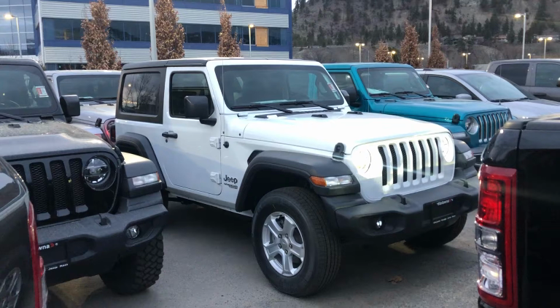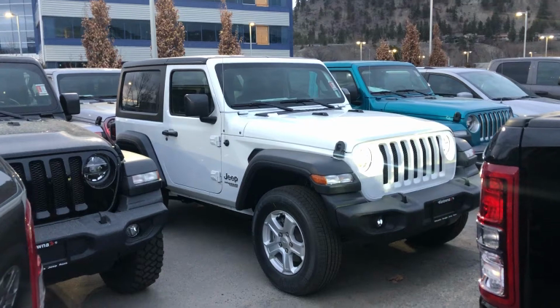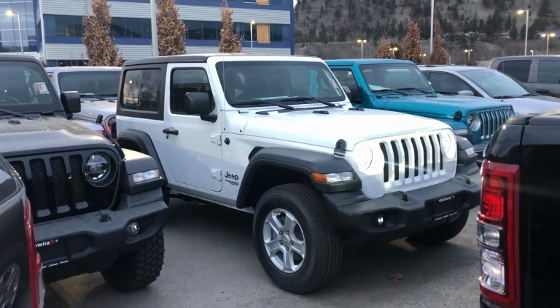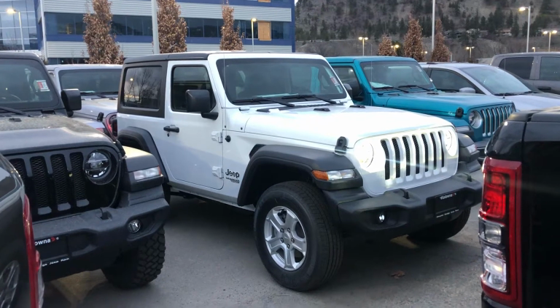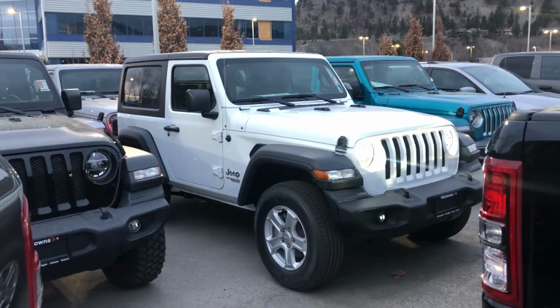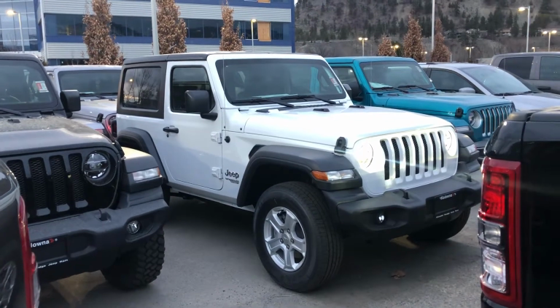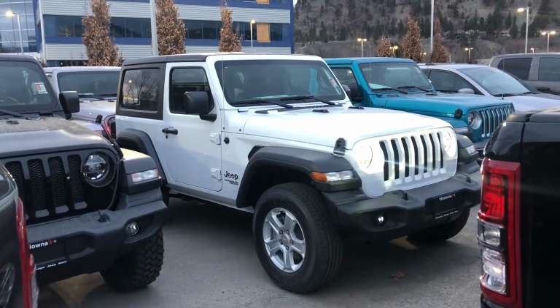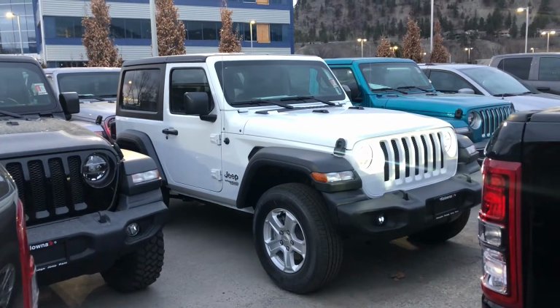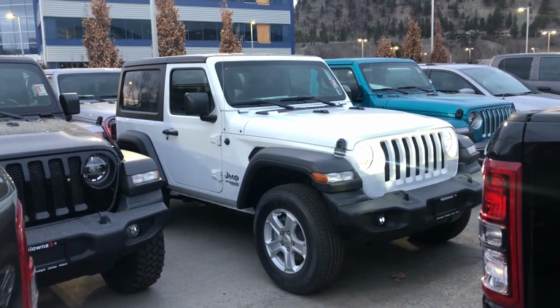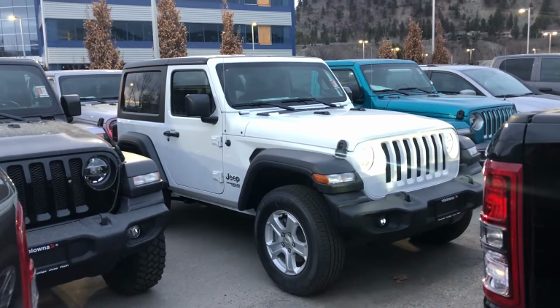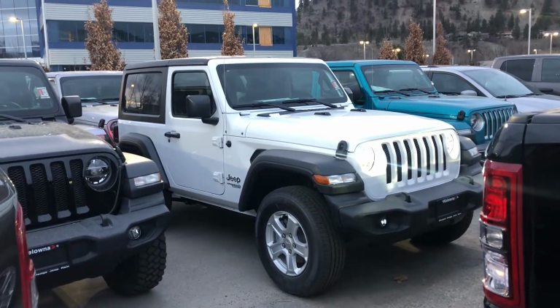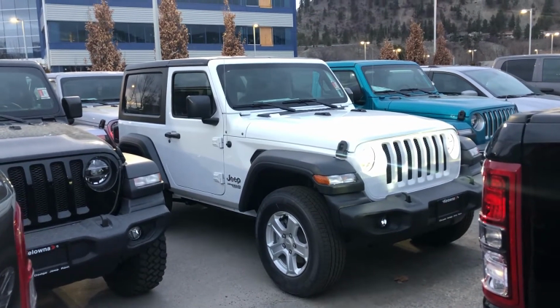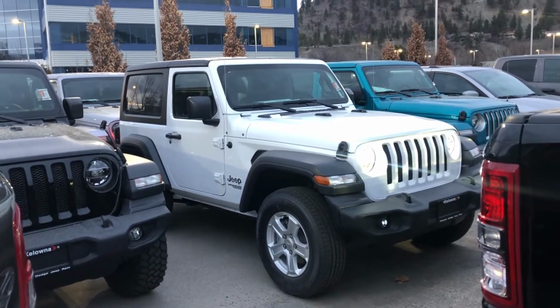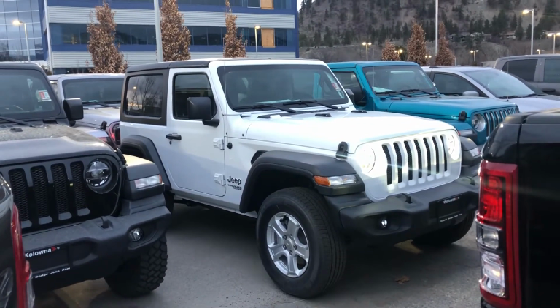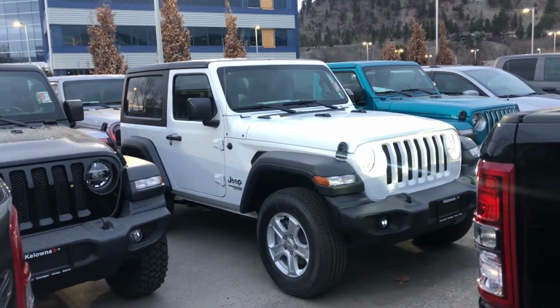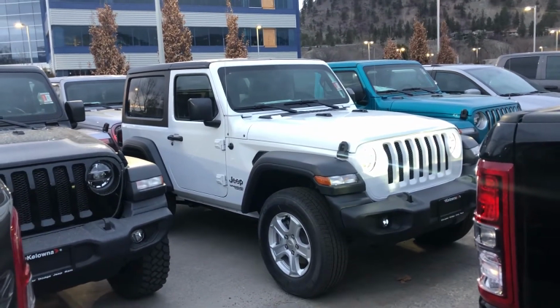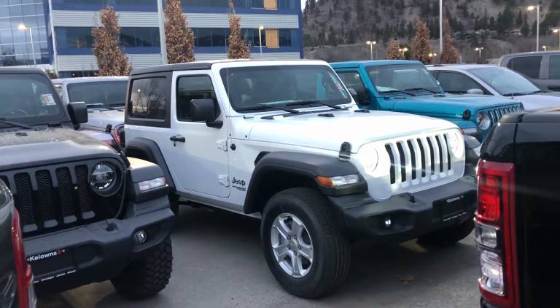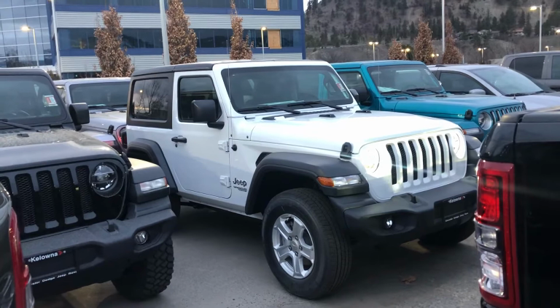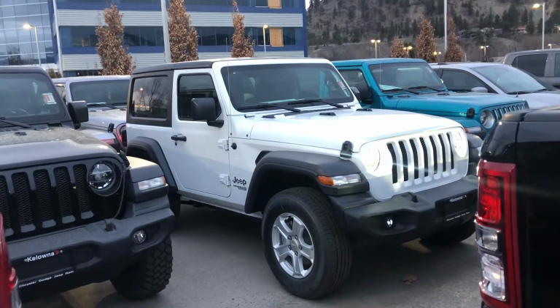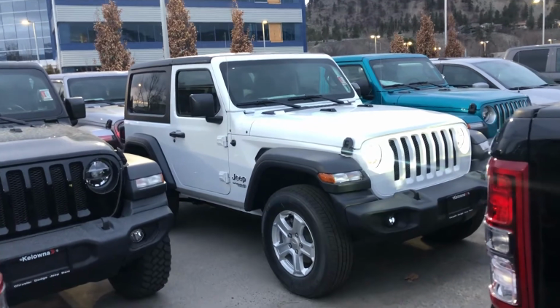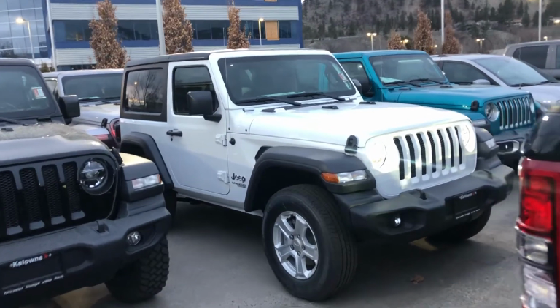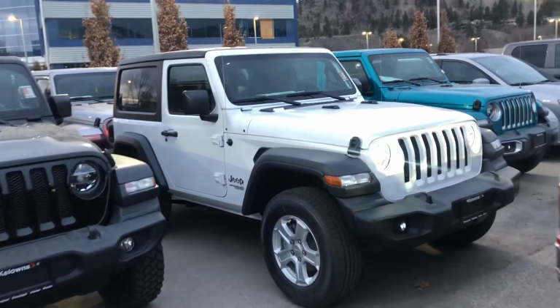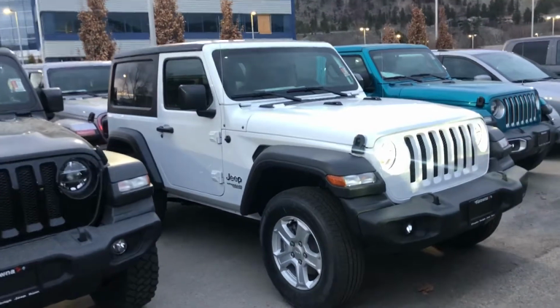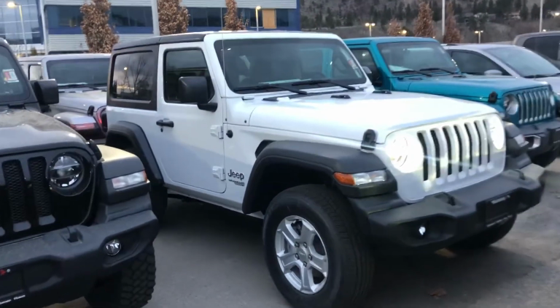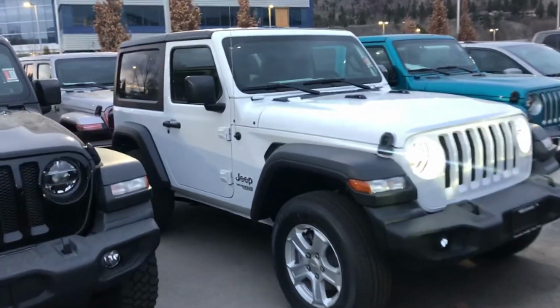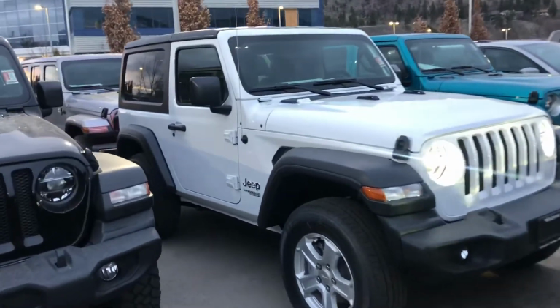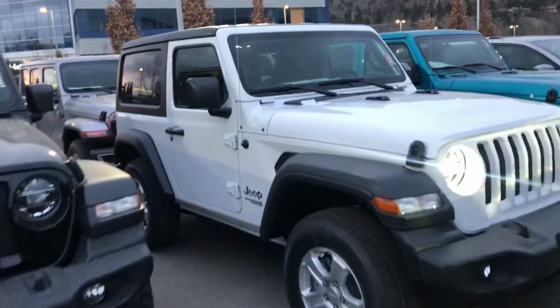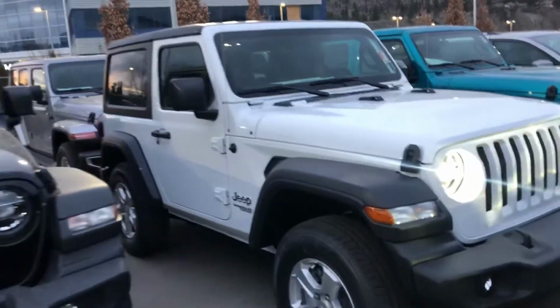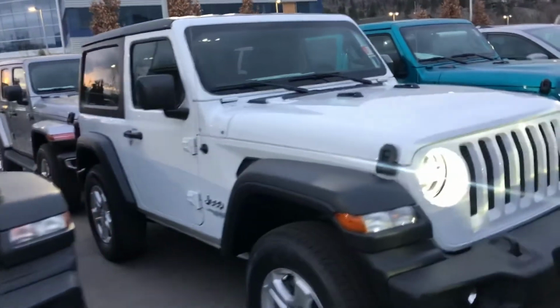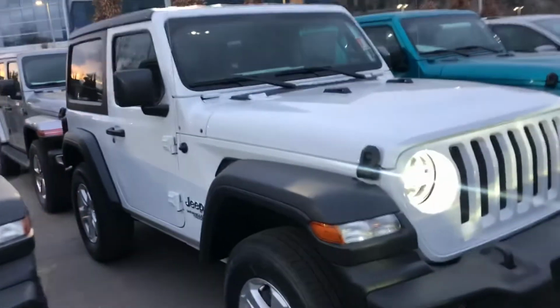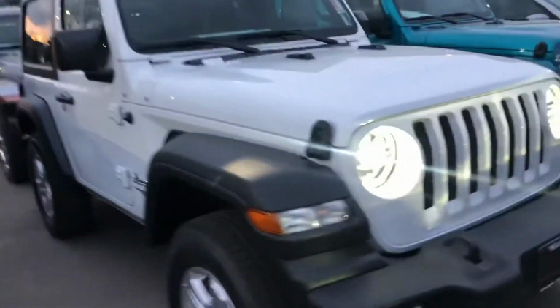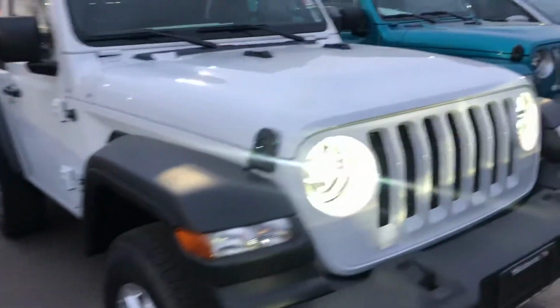Hello, my name is Jasmine and I'm a product specialist for Kelowna Chrysler. I wanted to show you the Jeep Wrangler that we have on the lot here. It's a brand new JL.